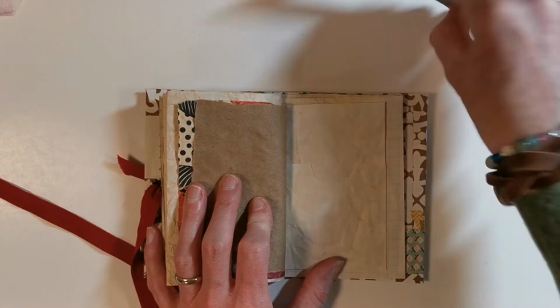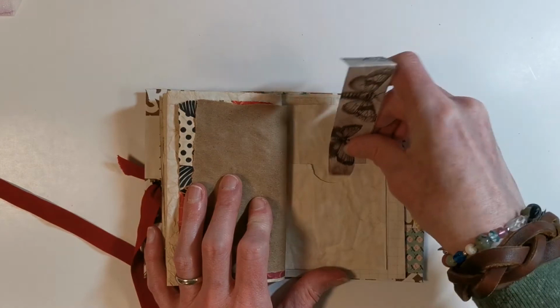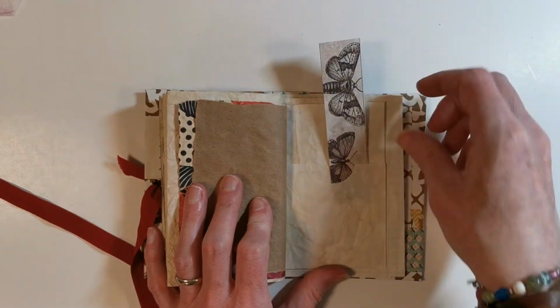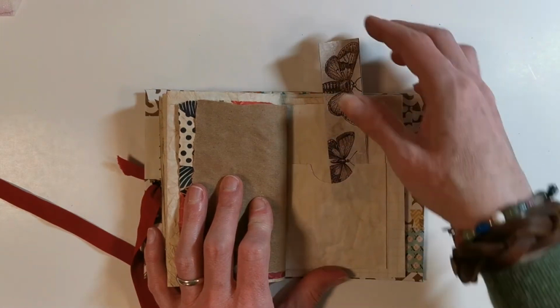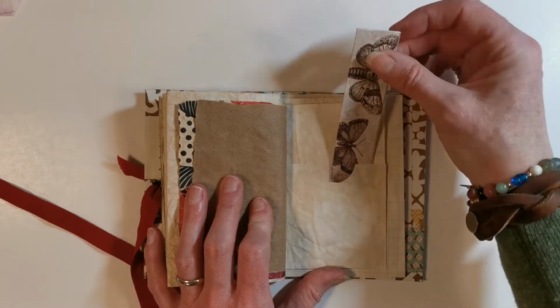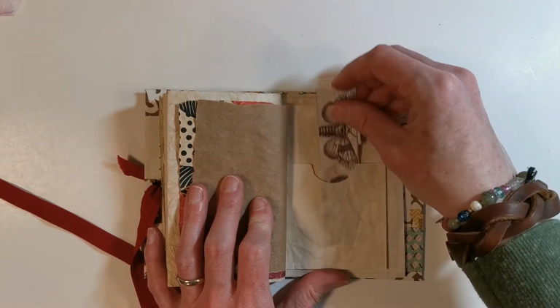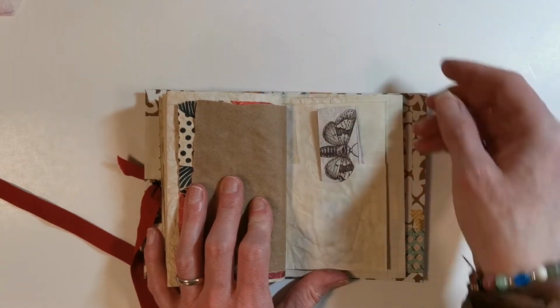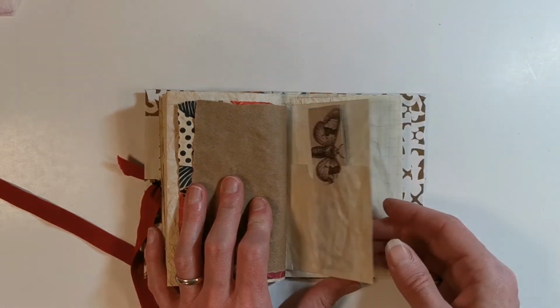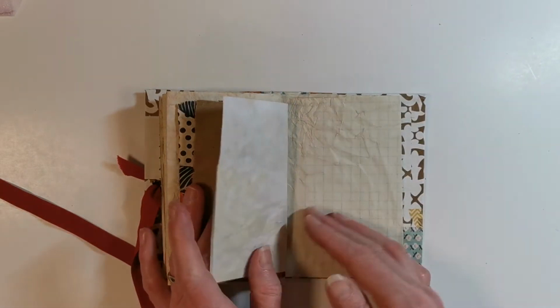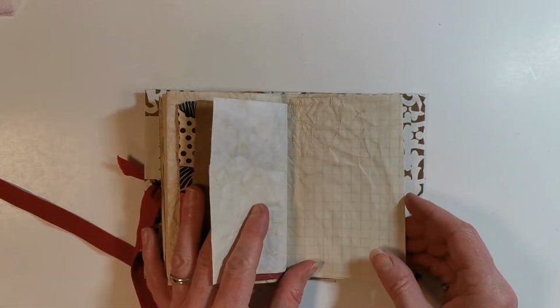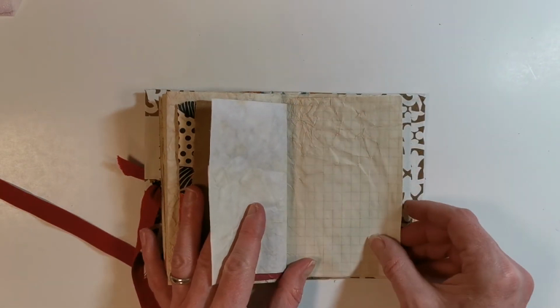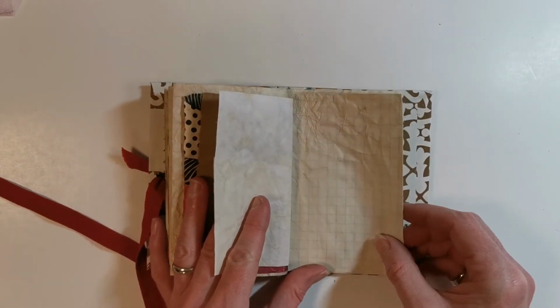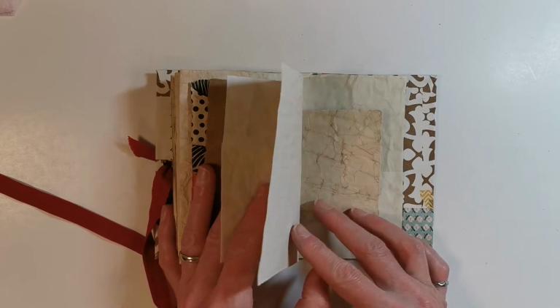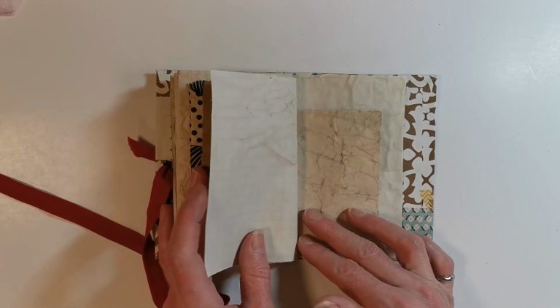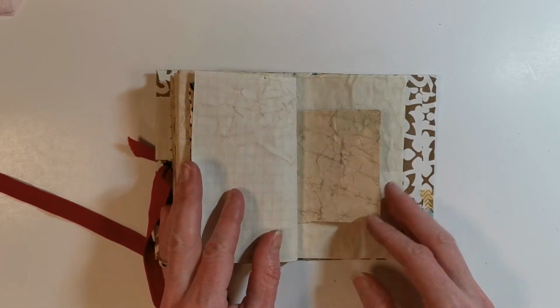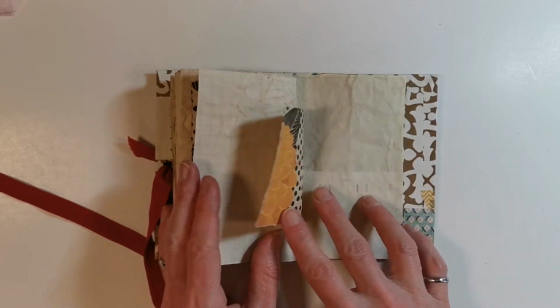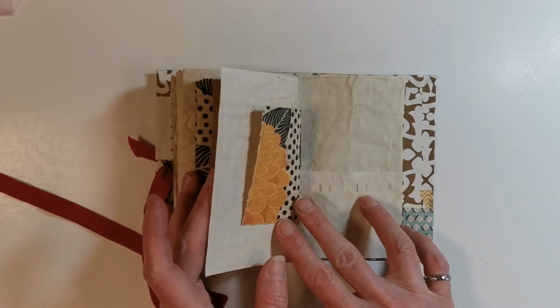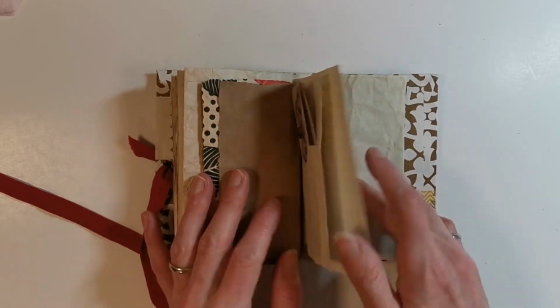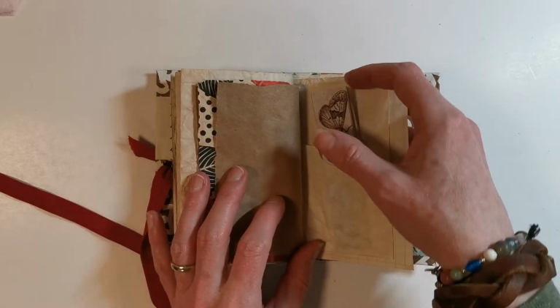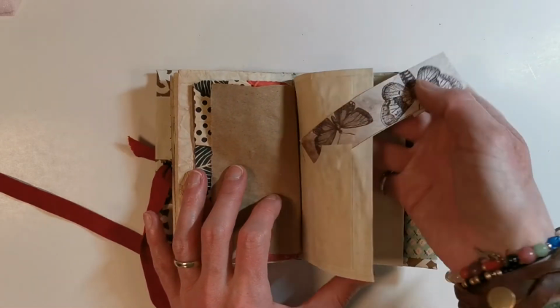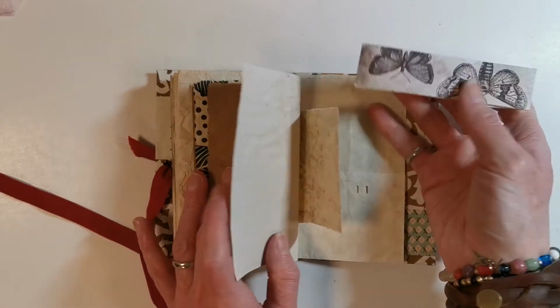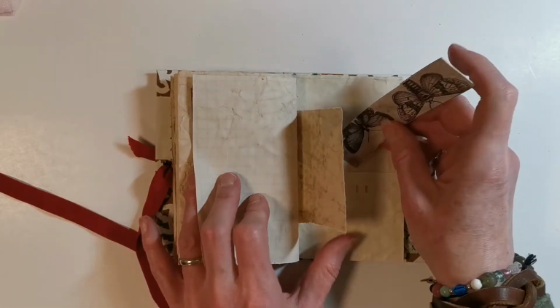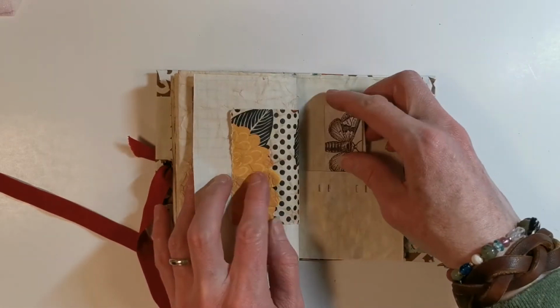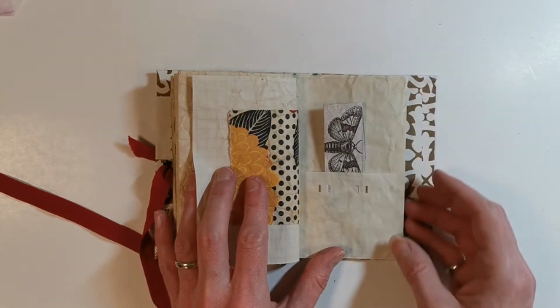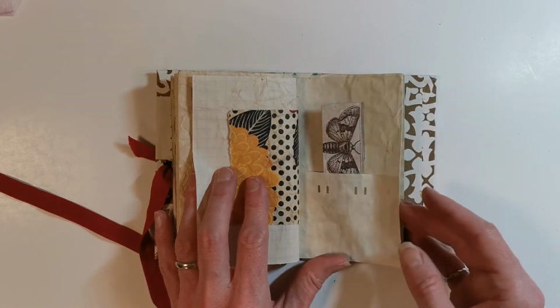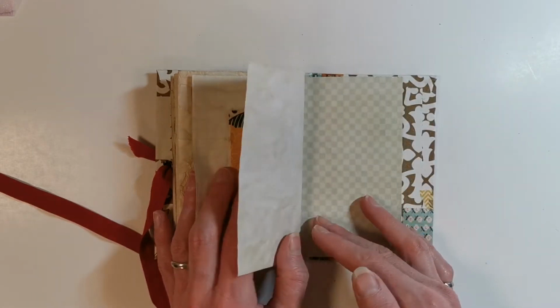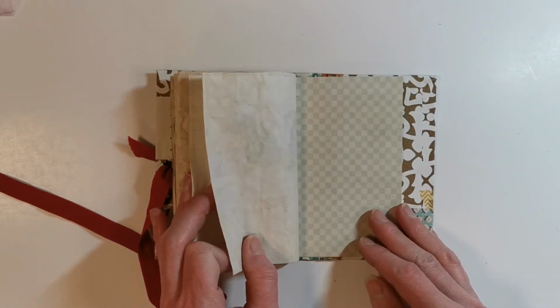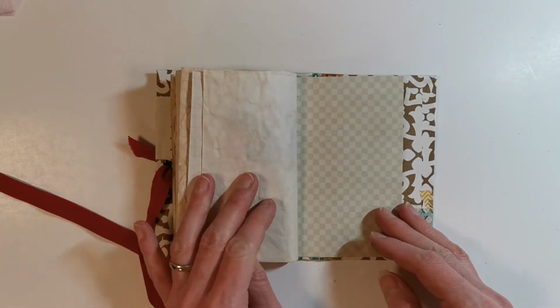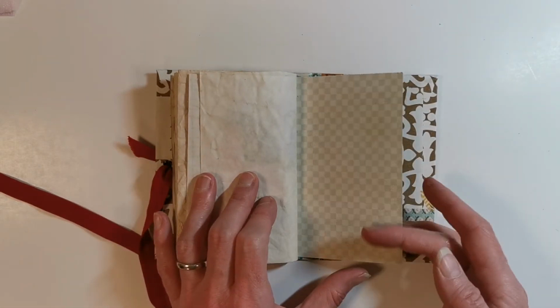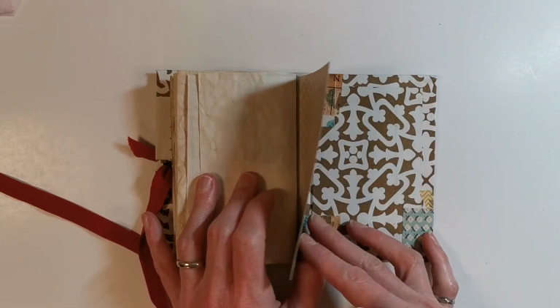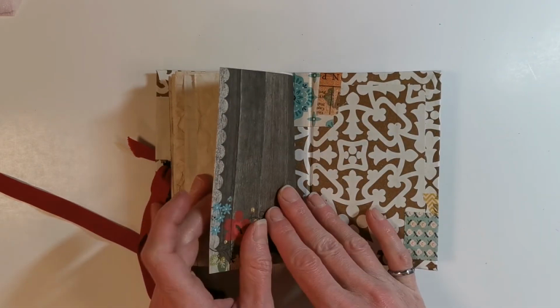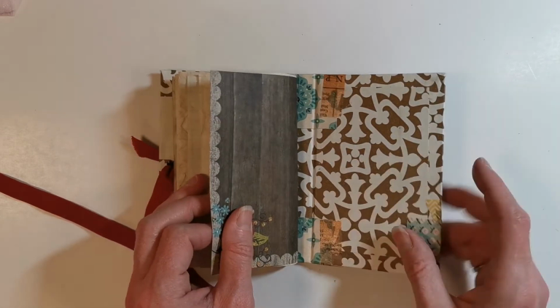Lots of pockets! Once this journal is completely done it's going to be really stuffed, which is a really nice feeling for a journal. This could hold memories from a trip, or just be random daily memories — anything to get your writing in a journal.